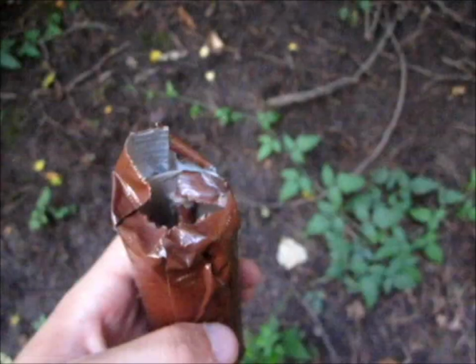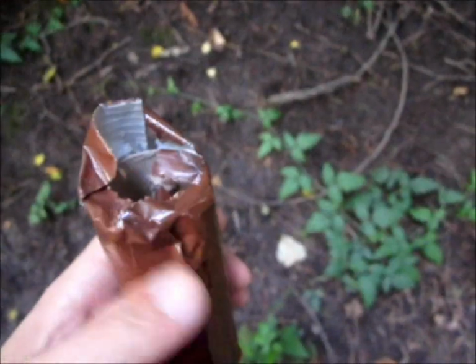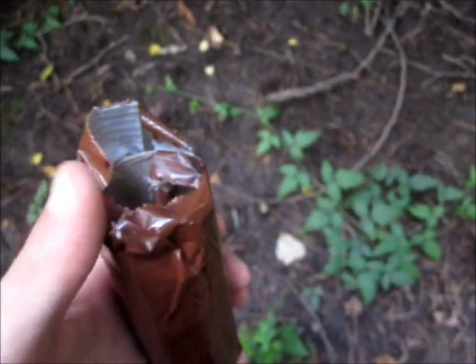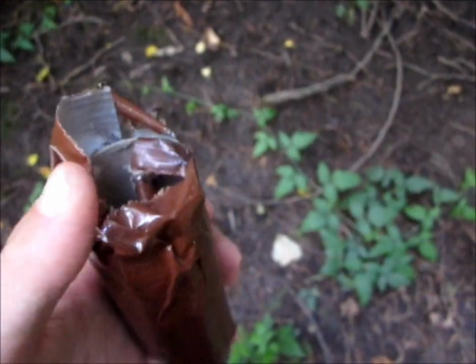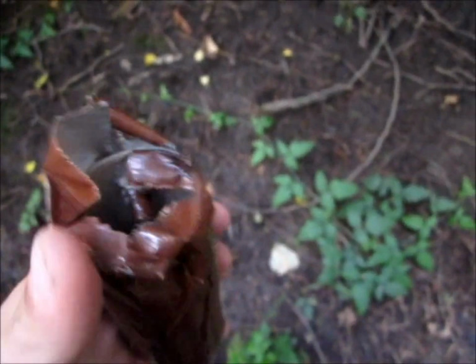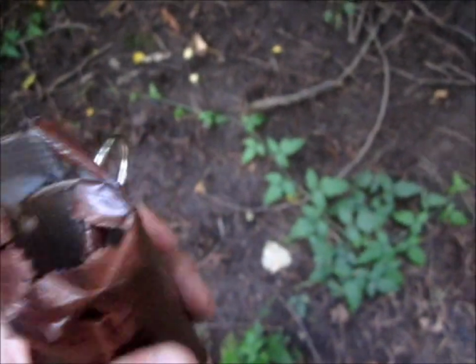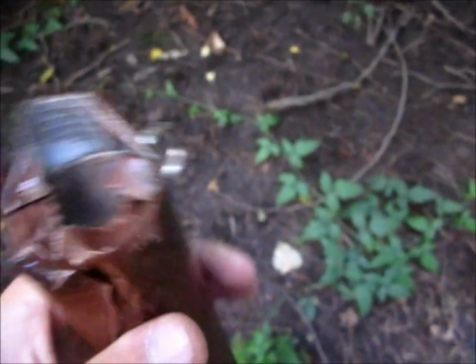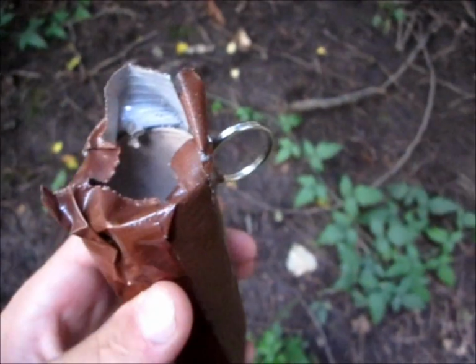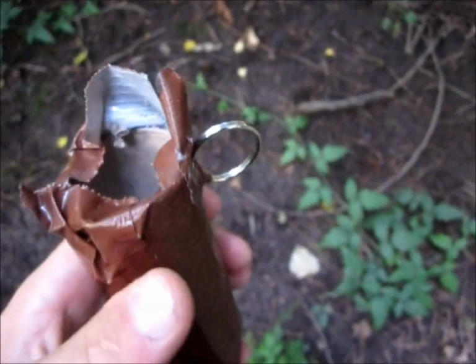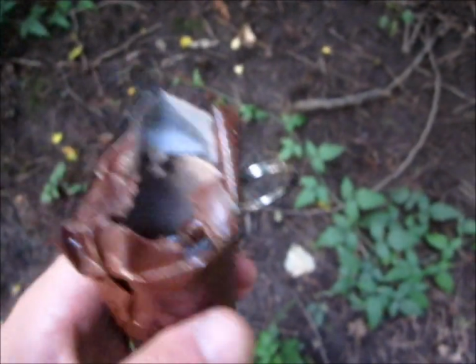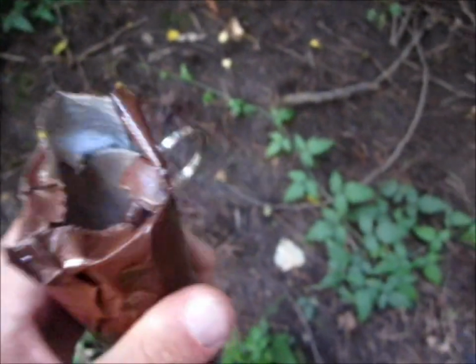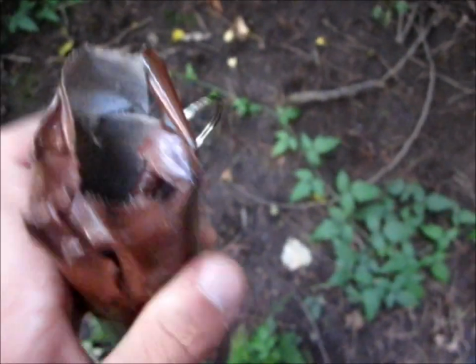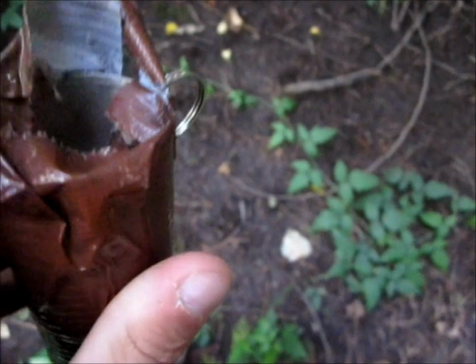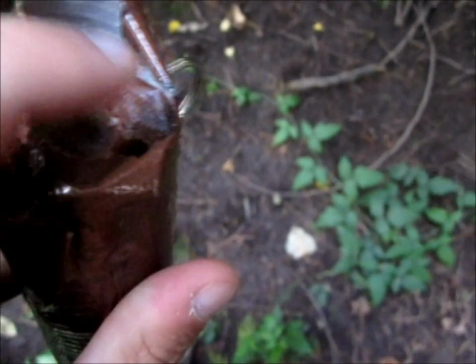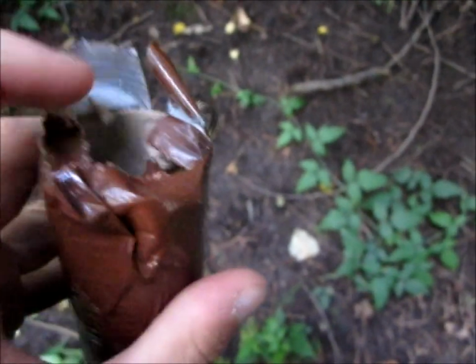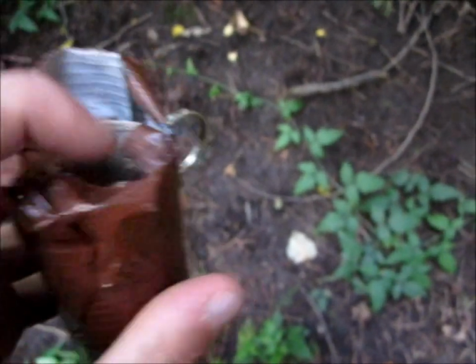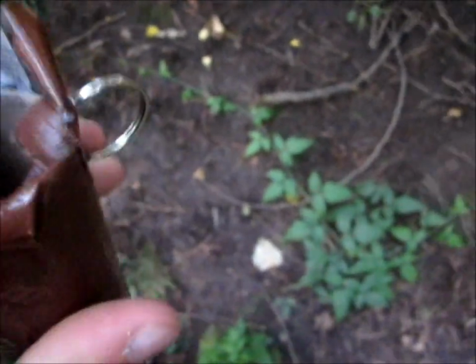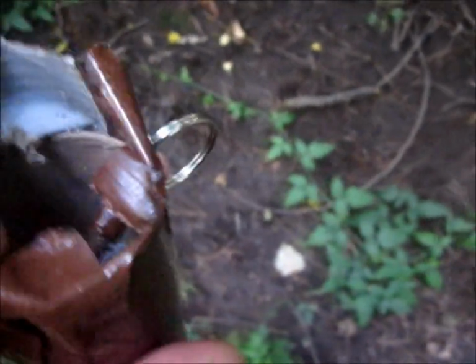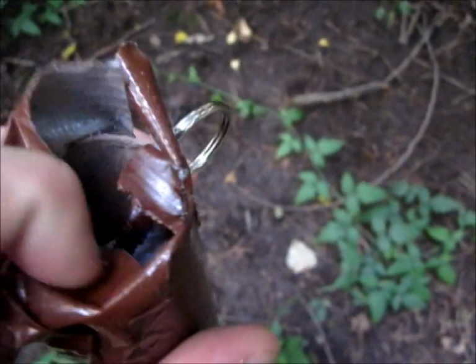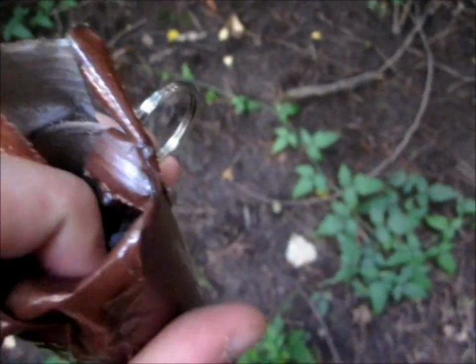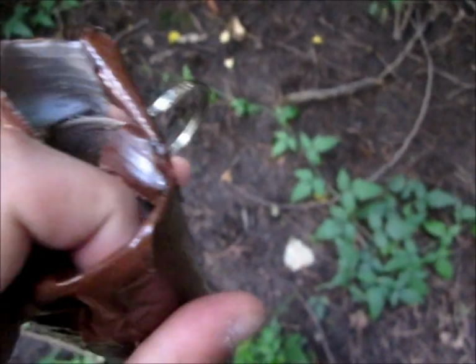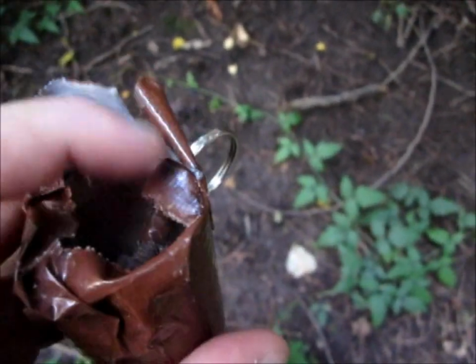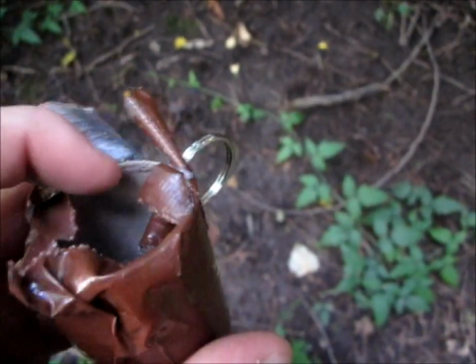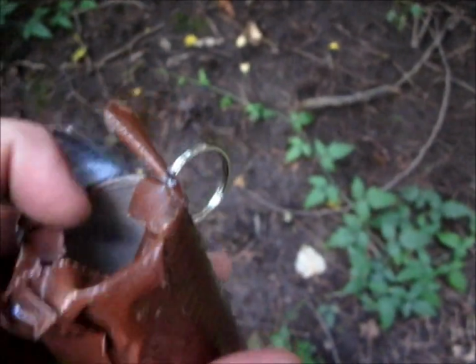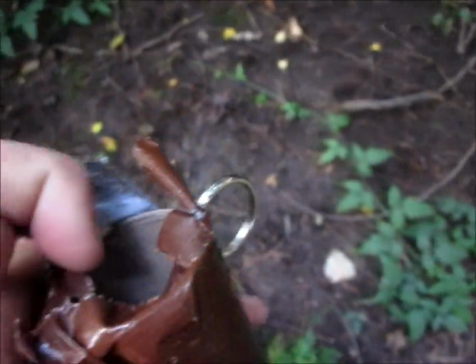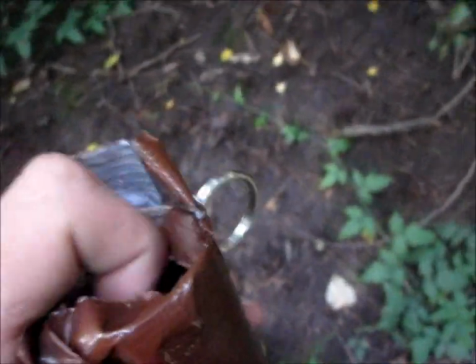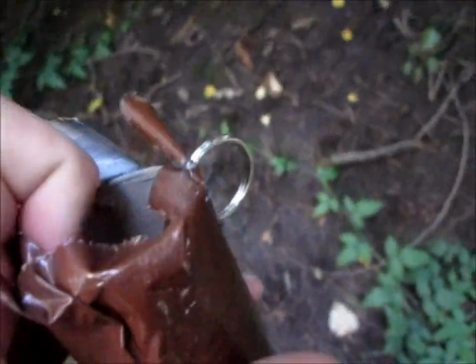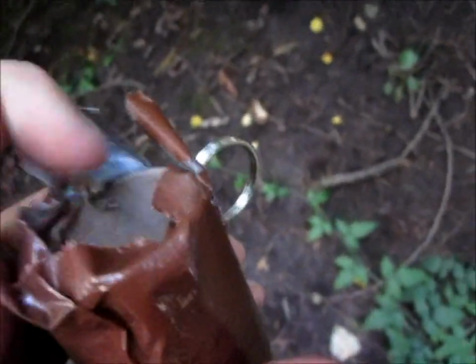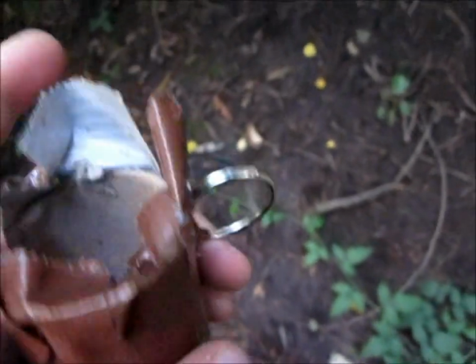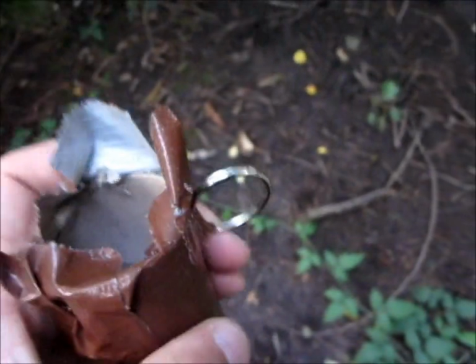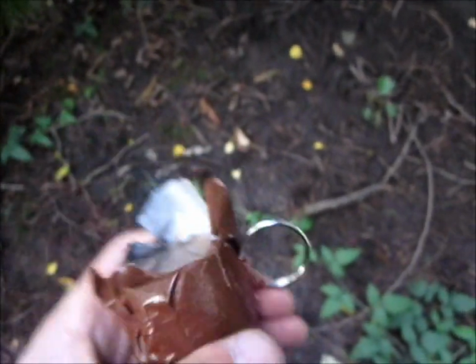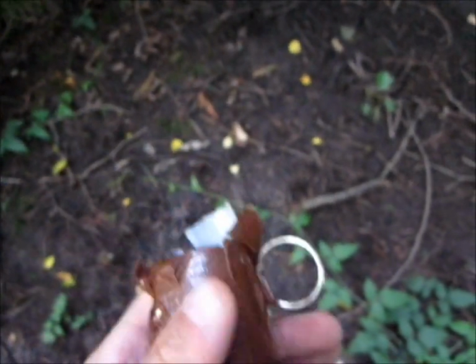So it looks like the firecracker blew the tape off, but left most of the grenade intact, so this could be reused more than once.